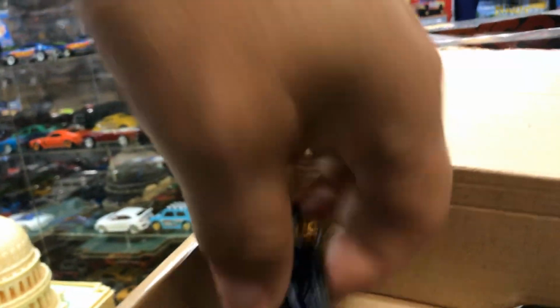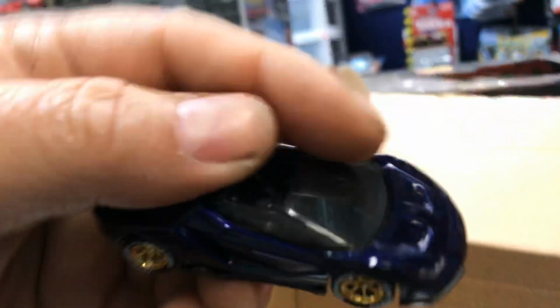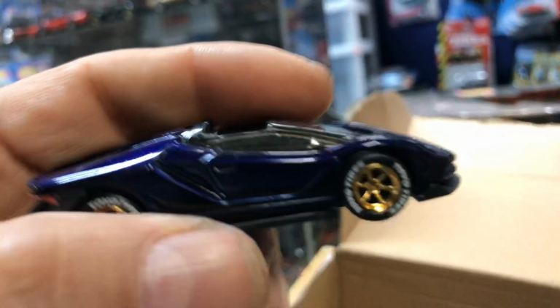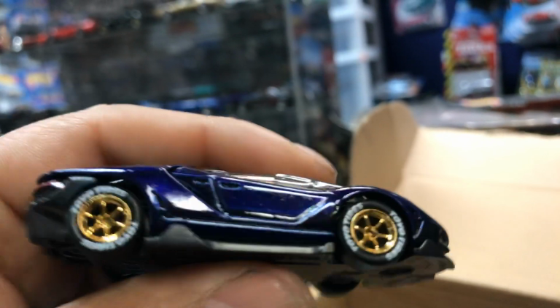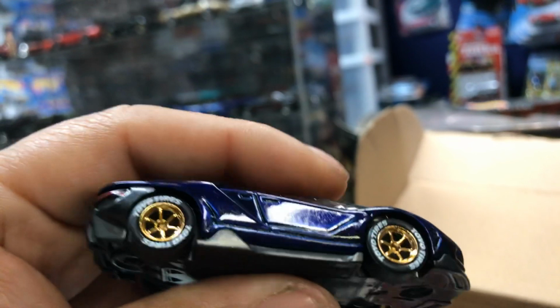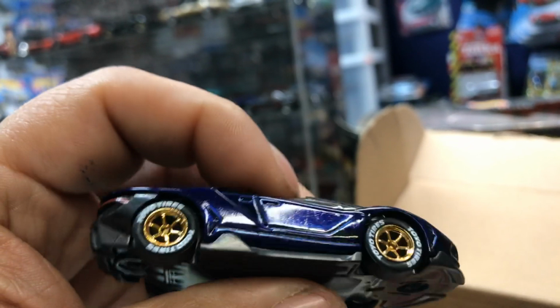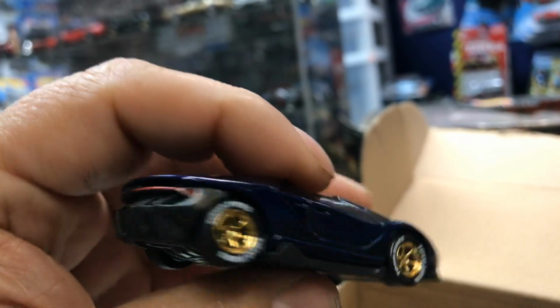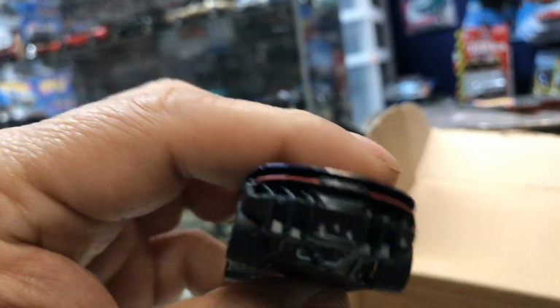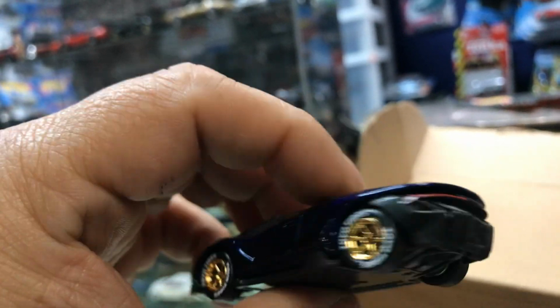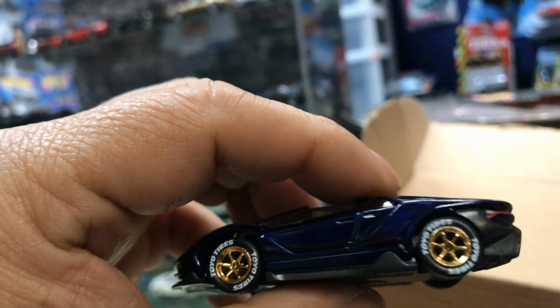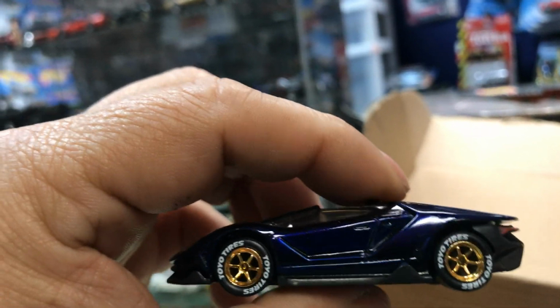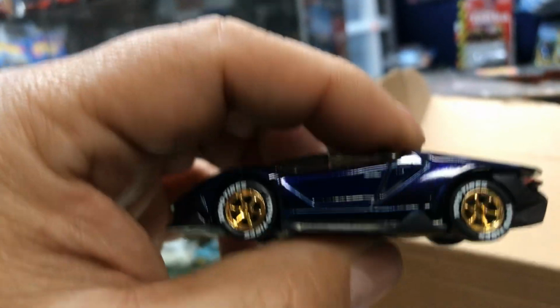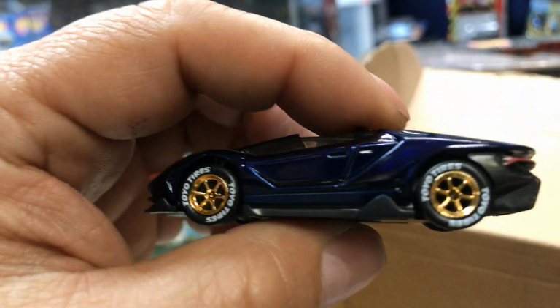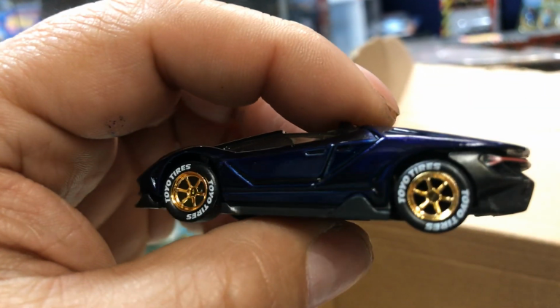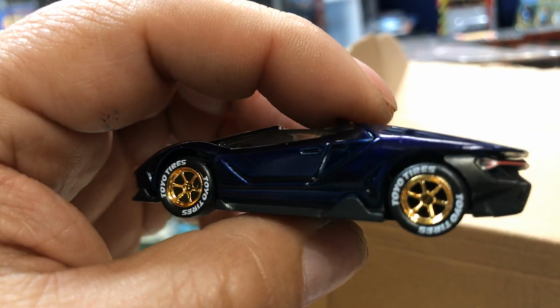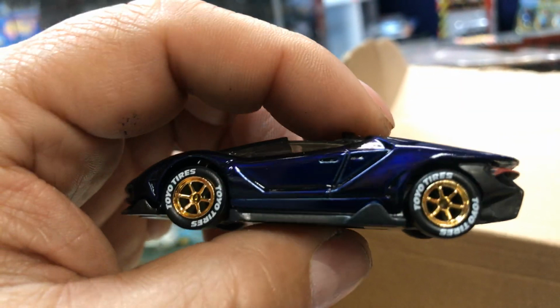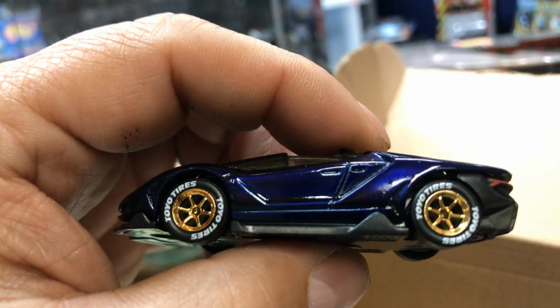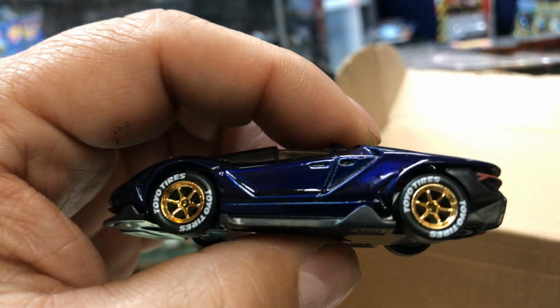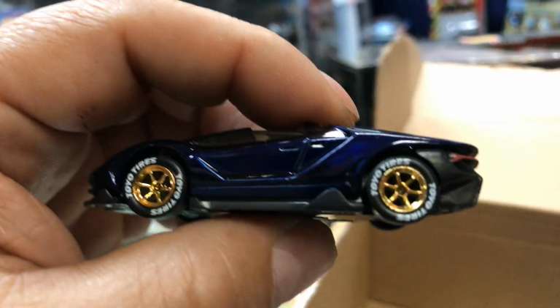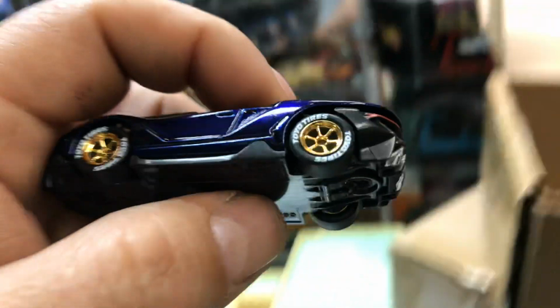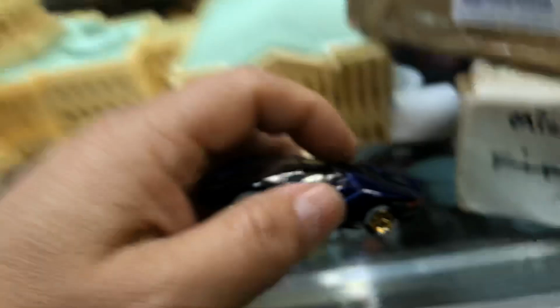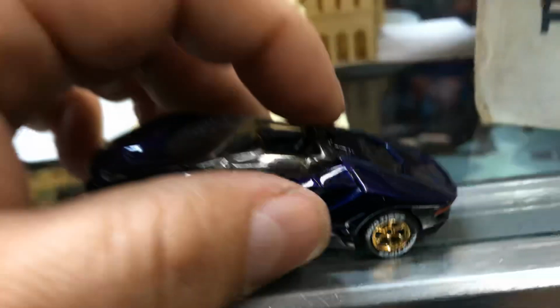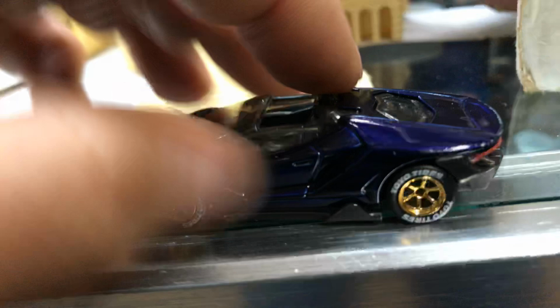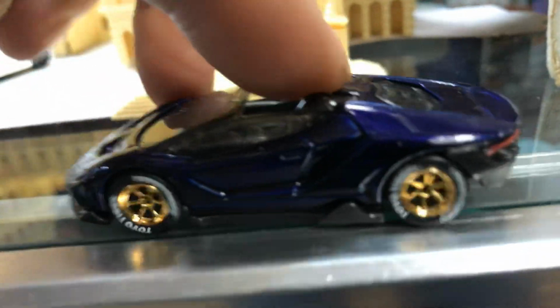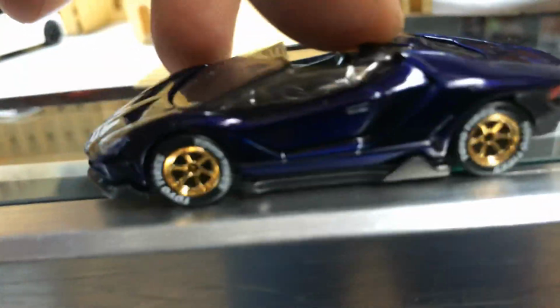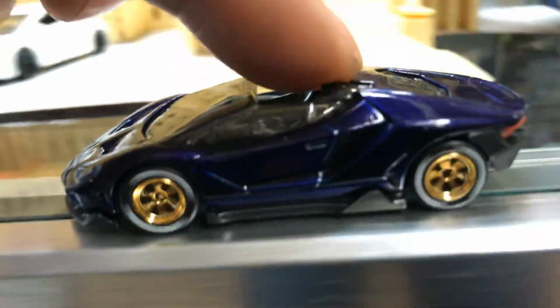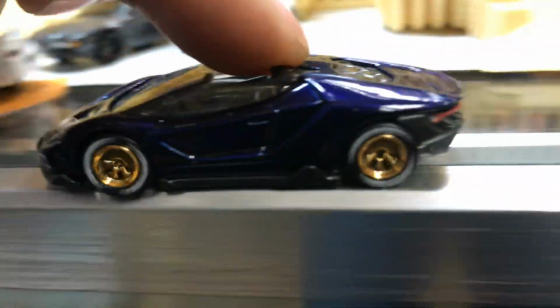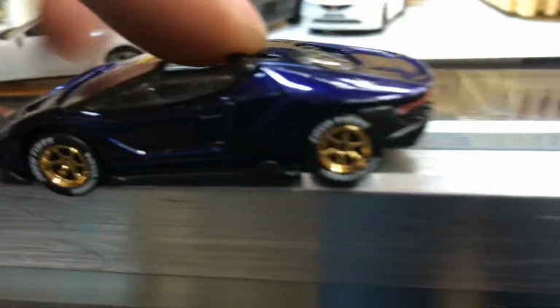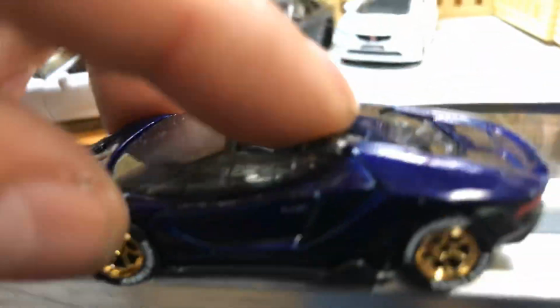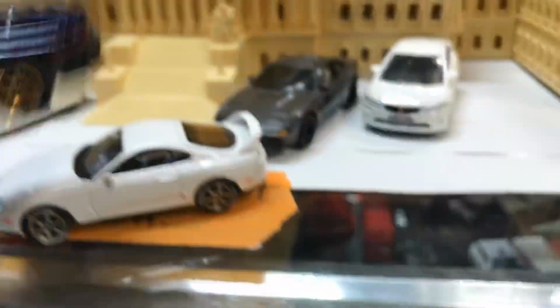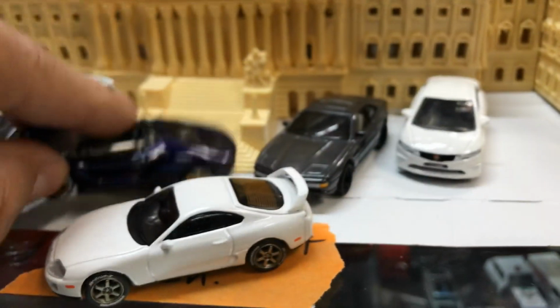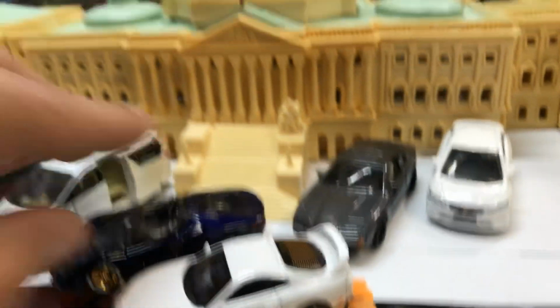We have a Lamborghini custom painted by Hot Wheels with mono black rims. Pretty cool. Parking it in front of the Capitol.